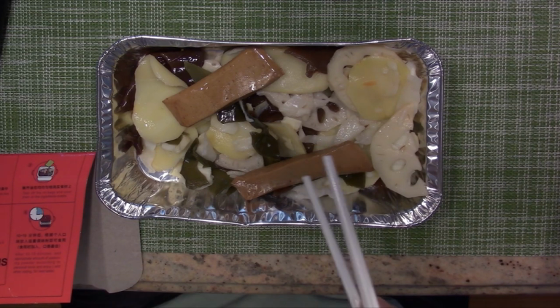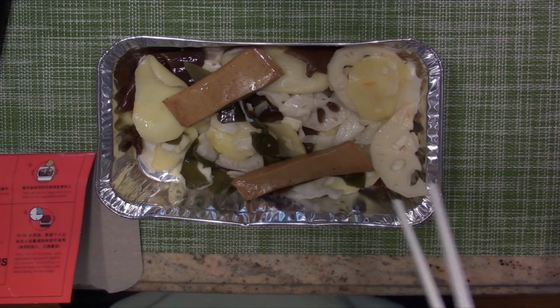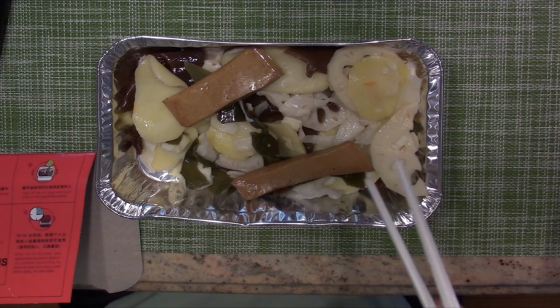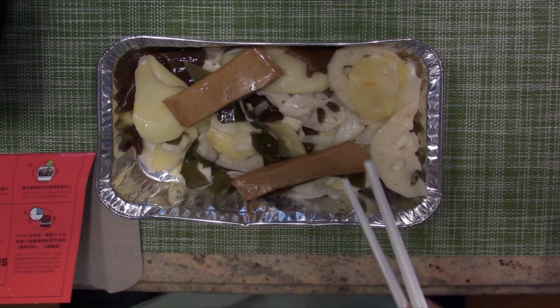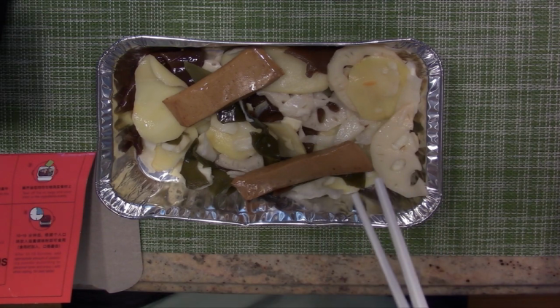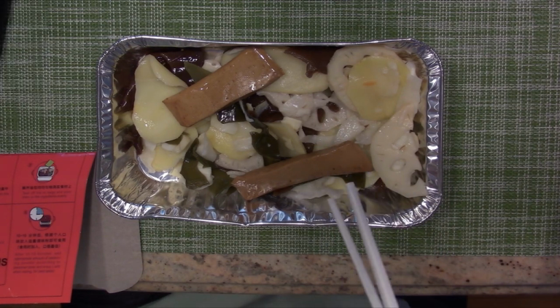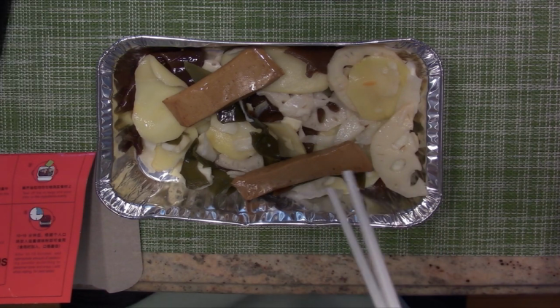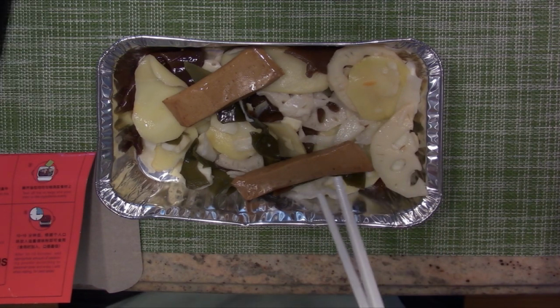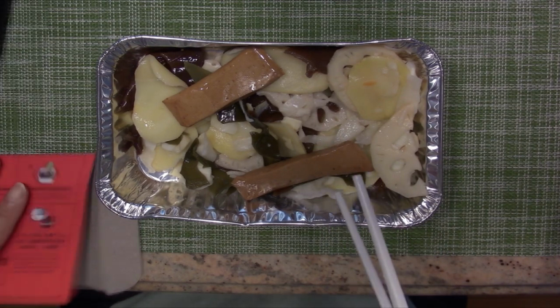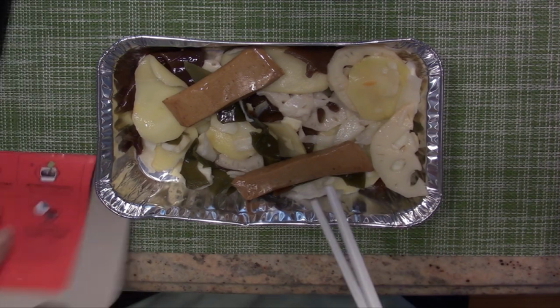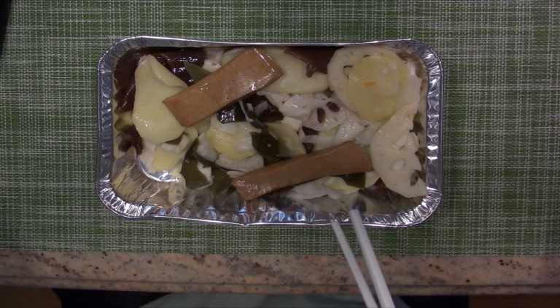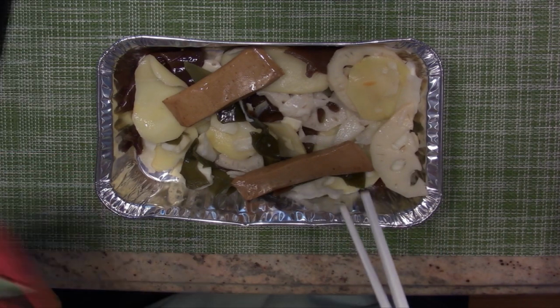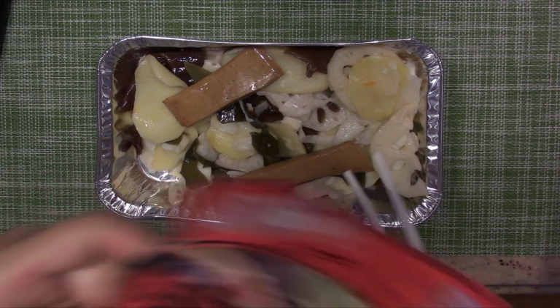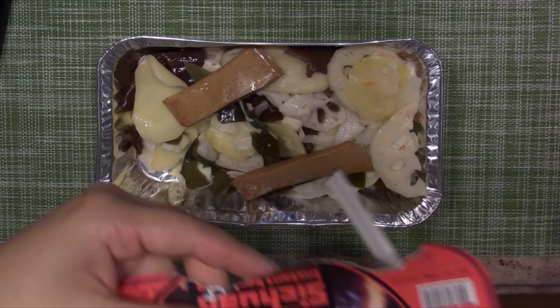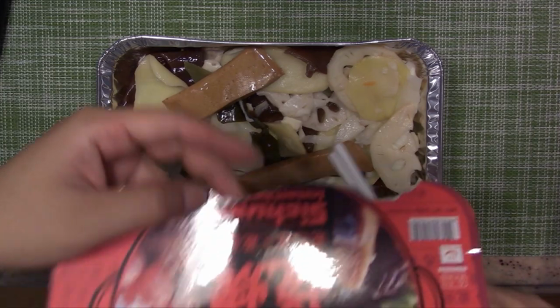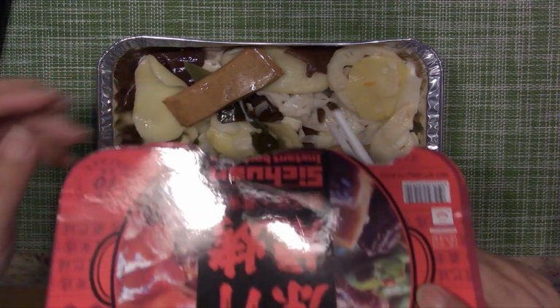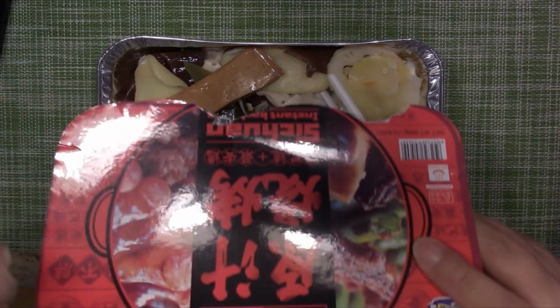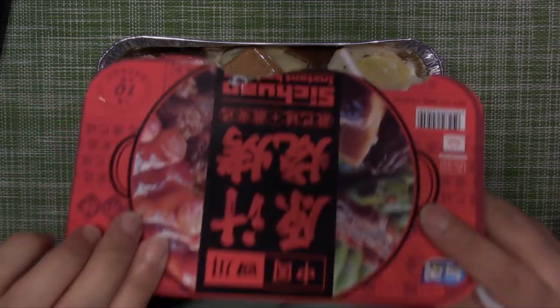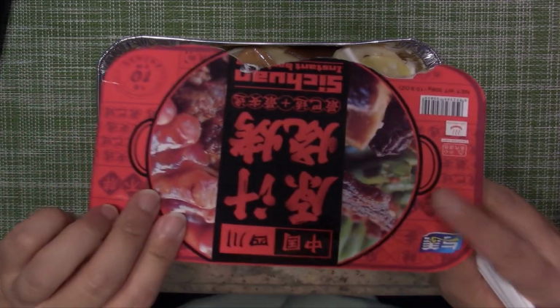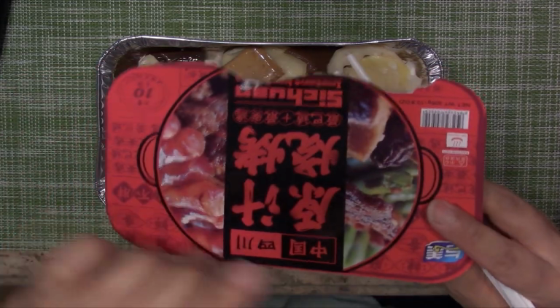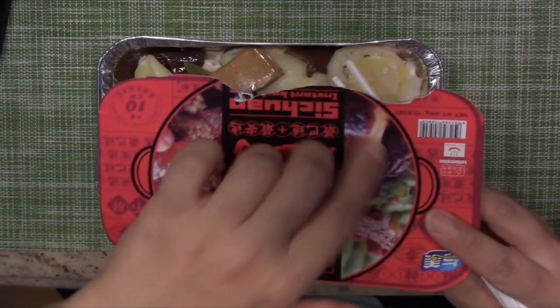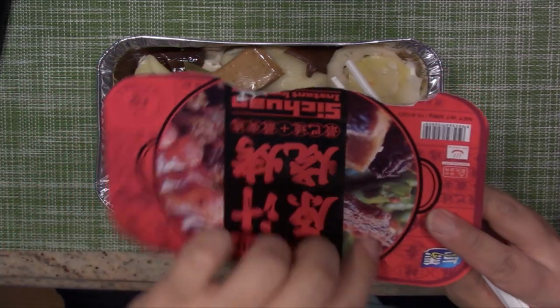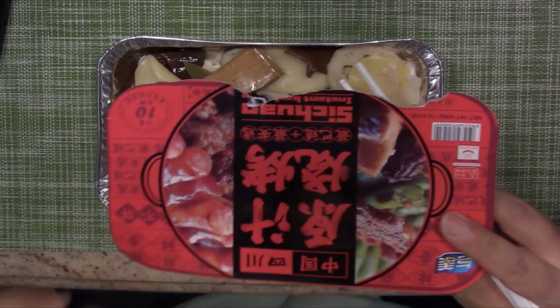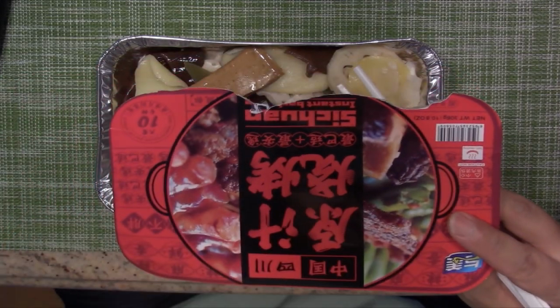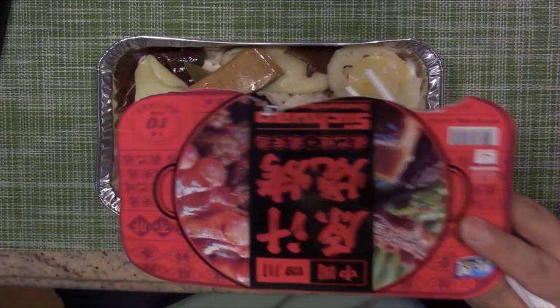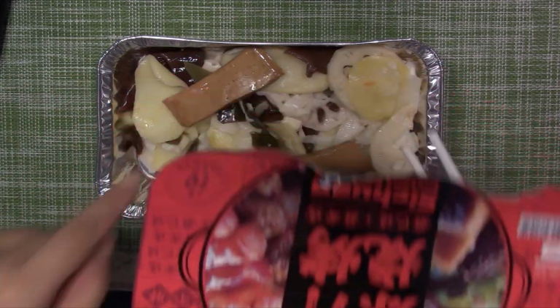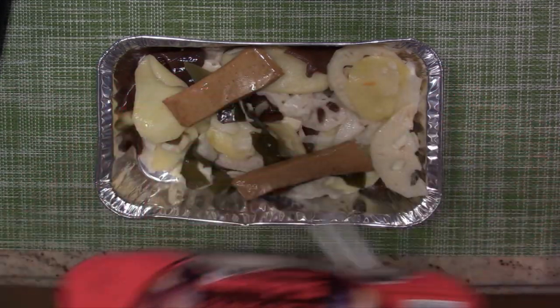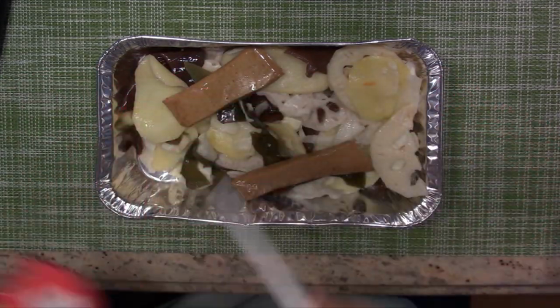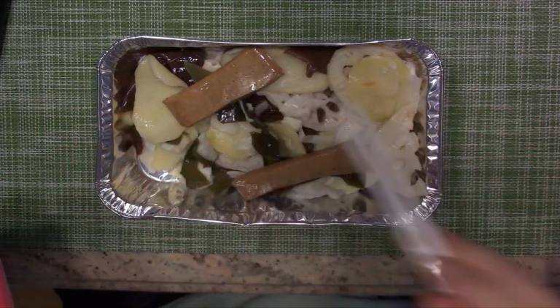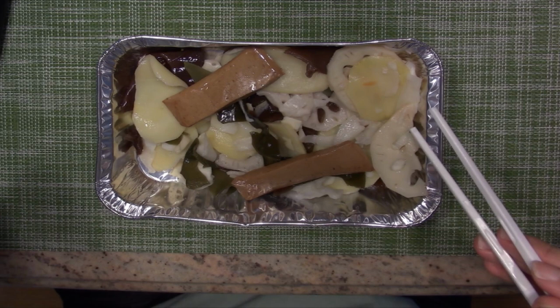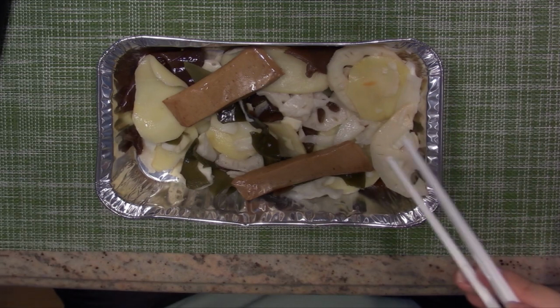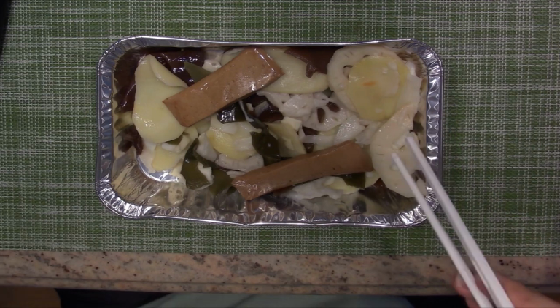Wherever you see this picture, you see meat on it. But in actual reality, there's no meat. FYI.